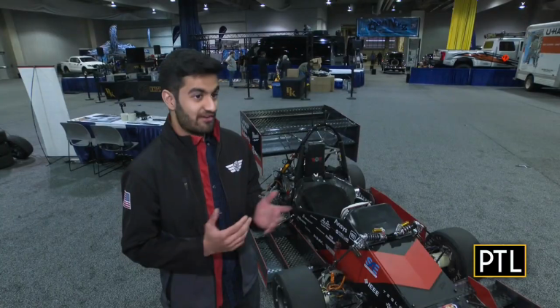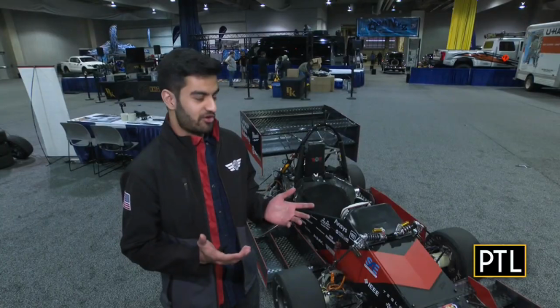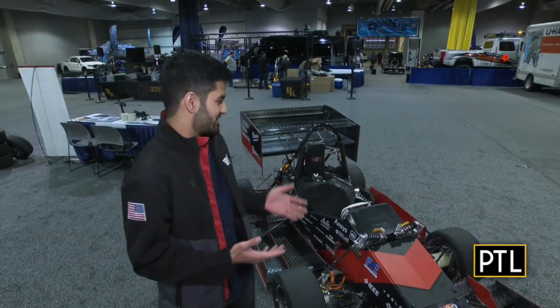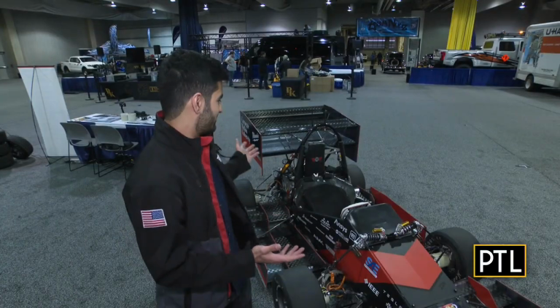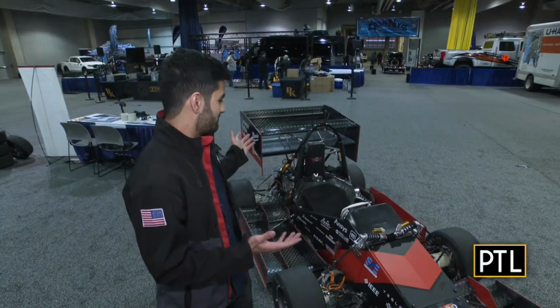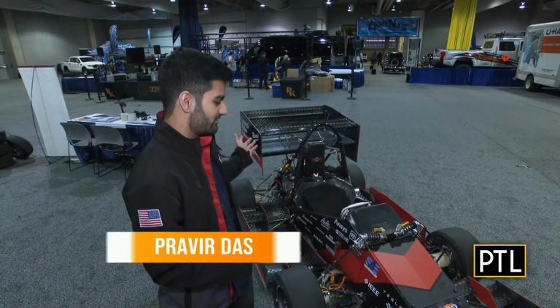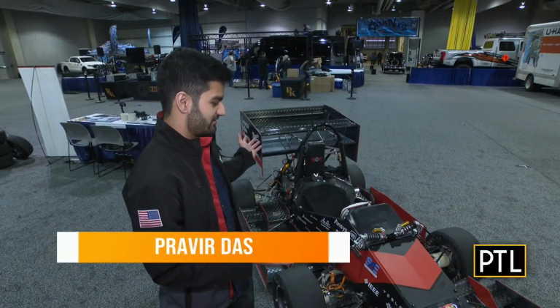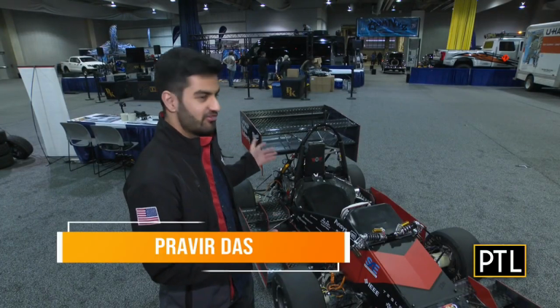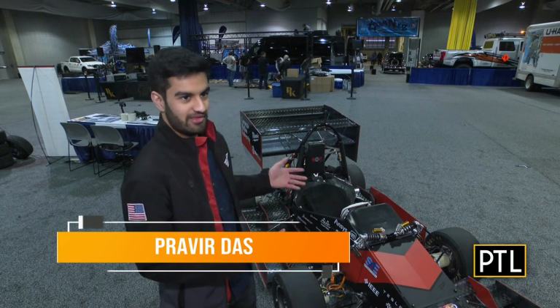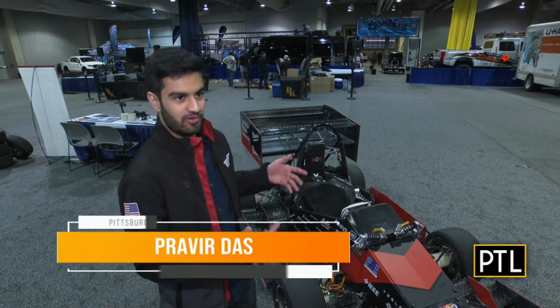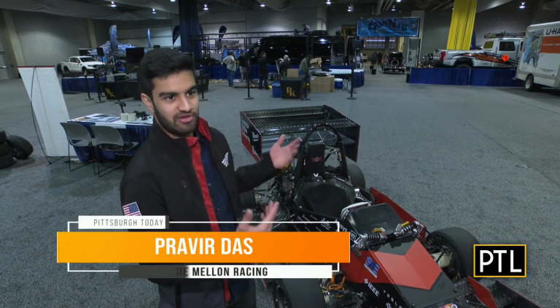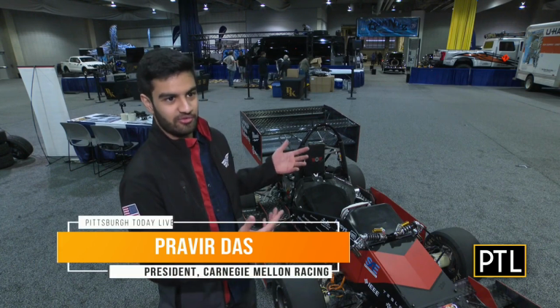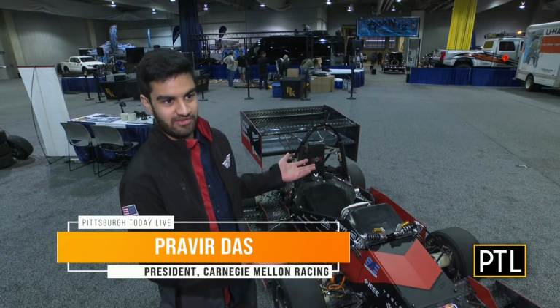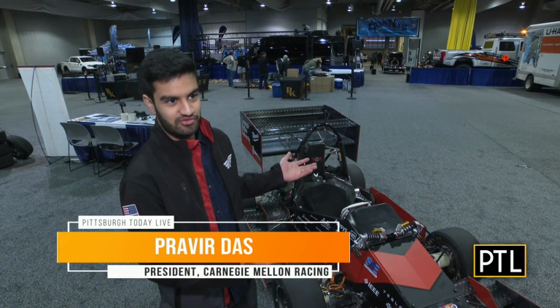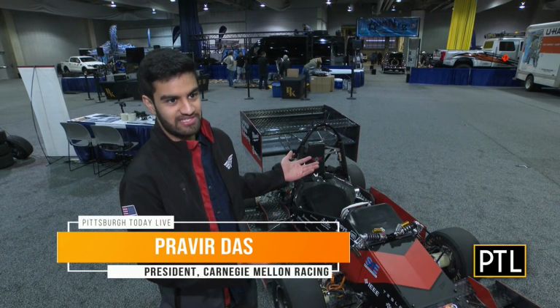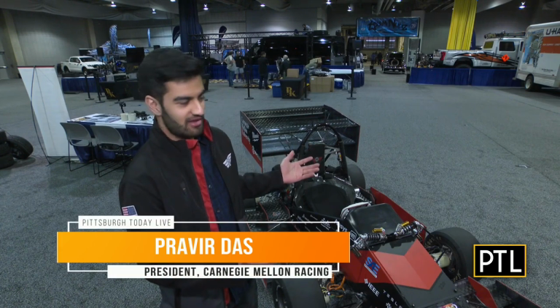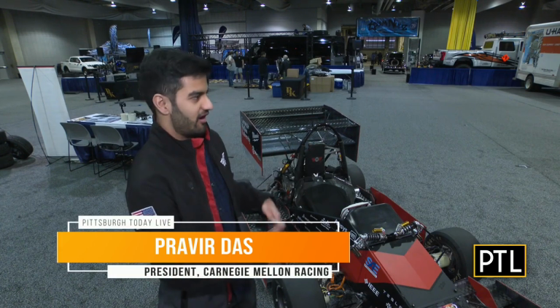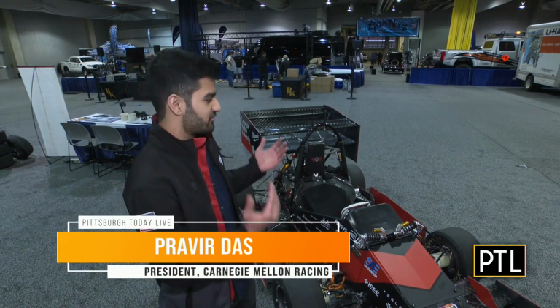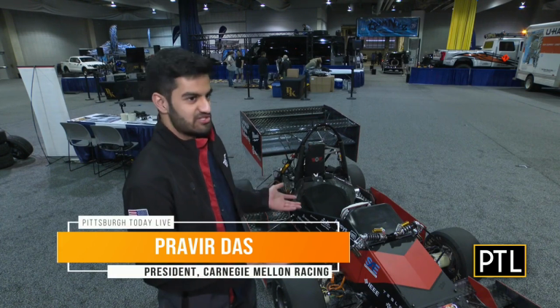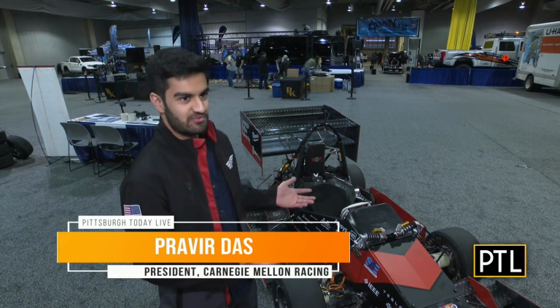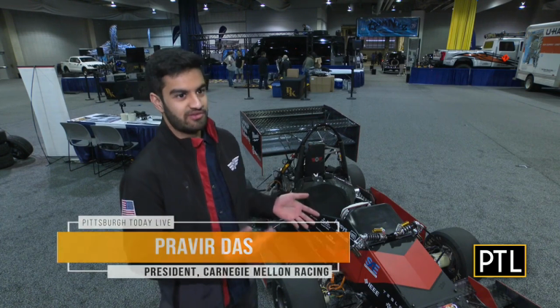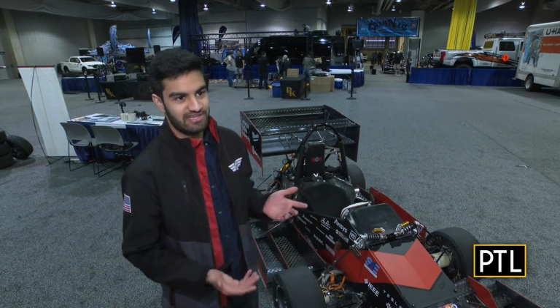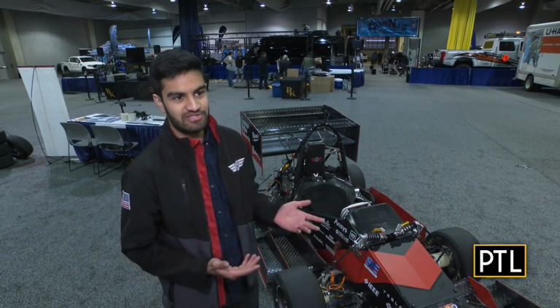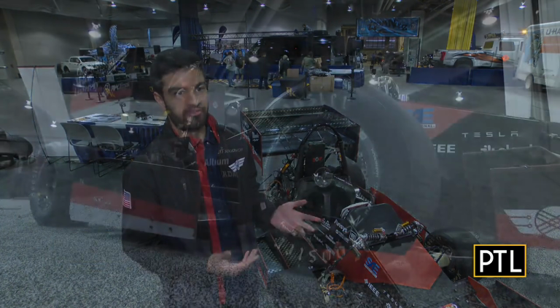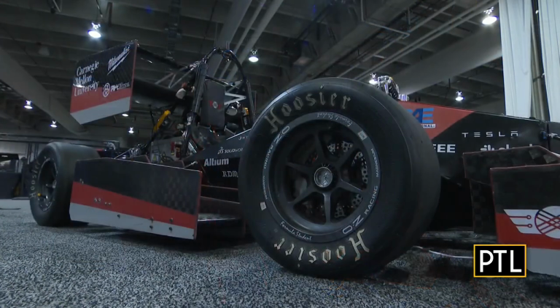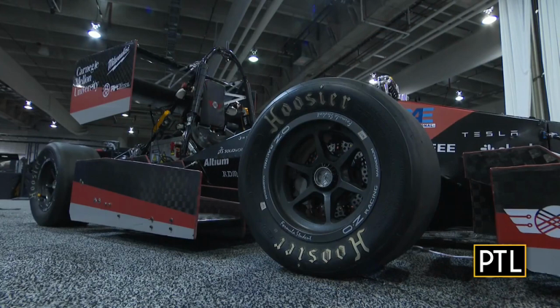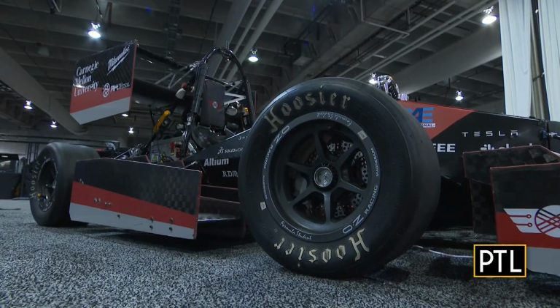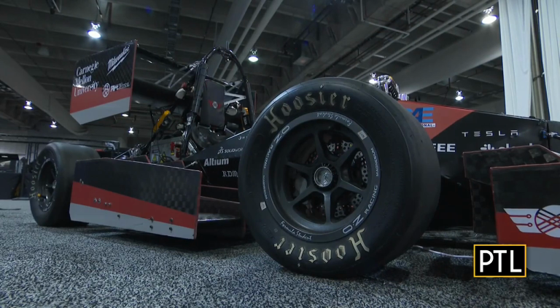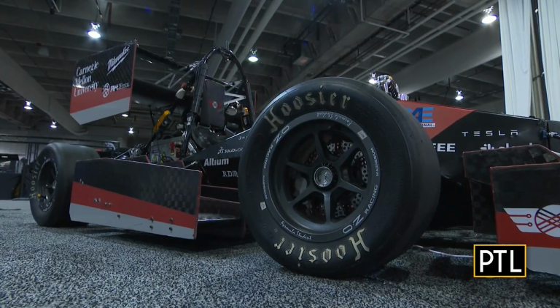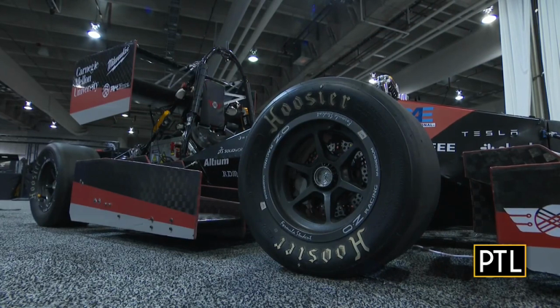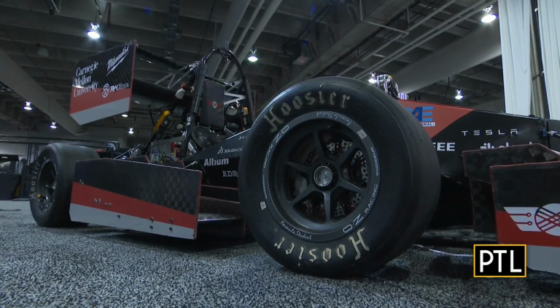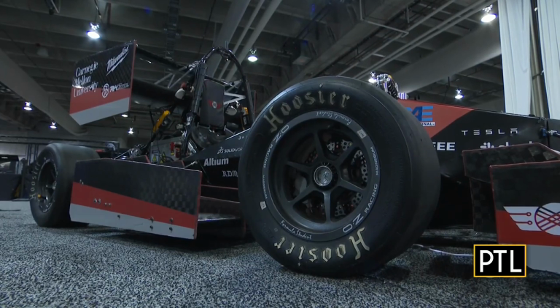Every year we design, build, and then ultimately bring this car to competition to race other universities around the United States and North America. The car you see here is entirely custom-built.